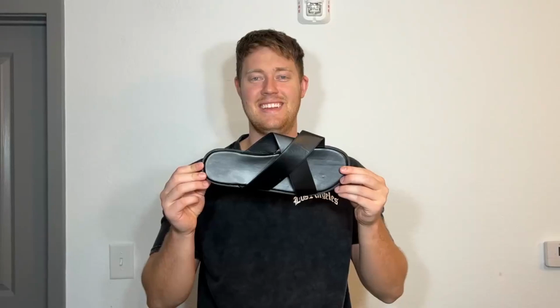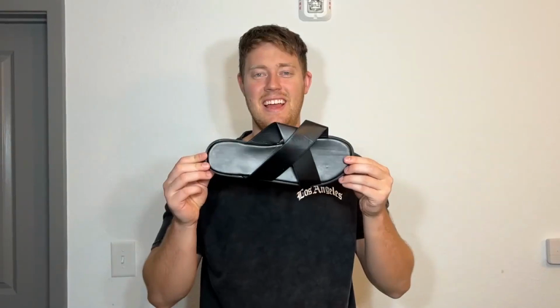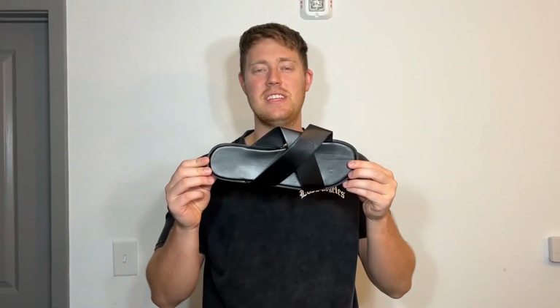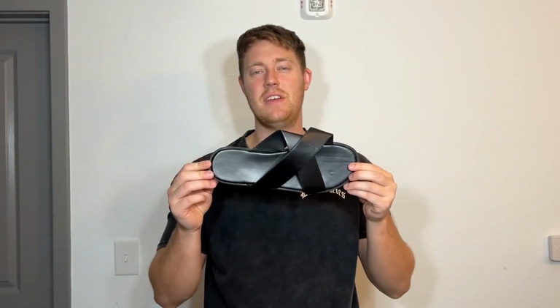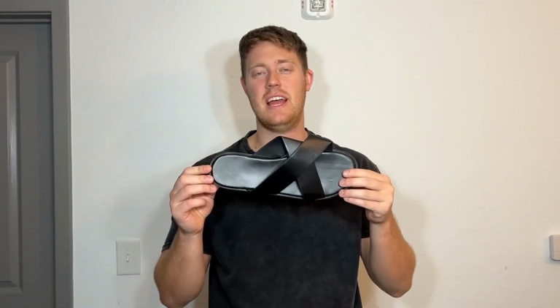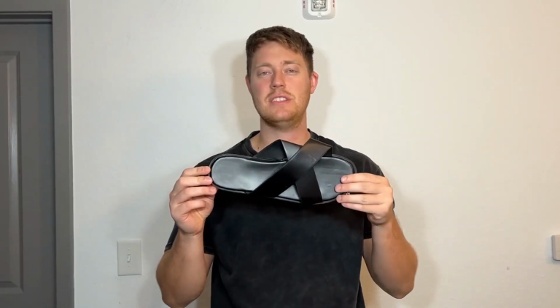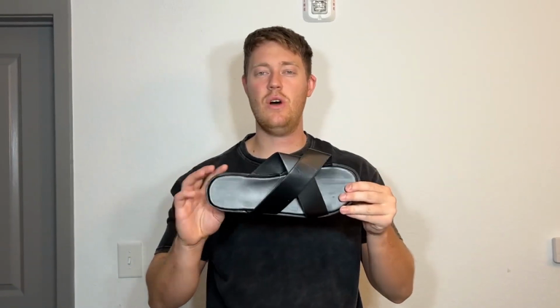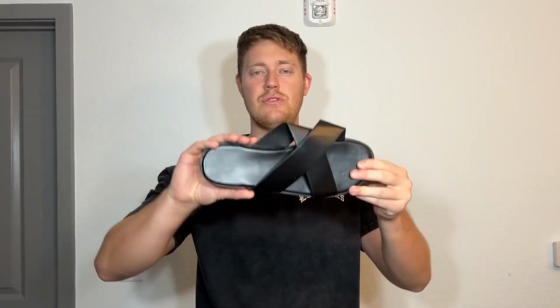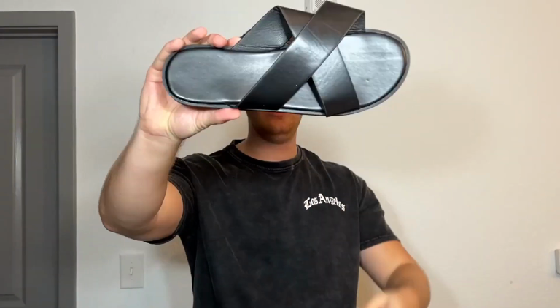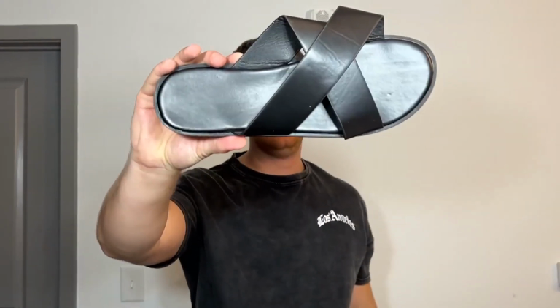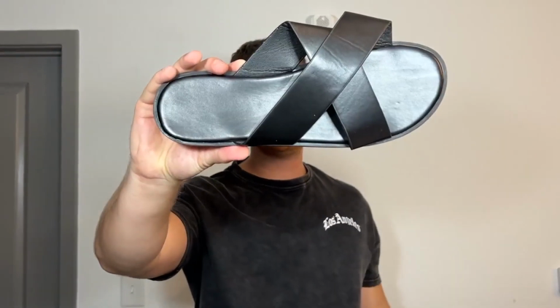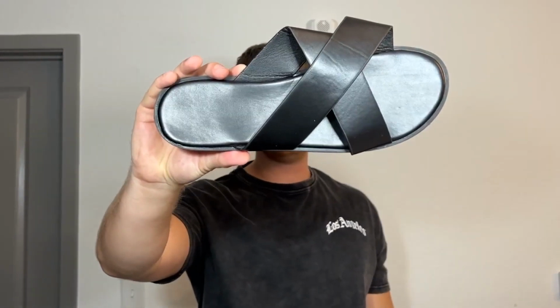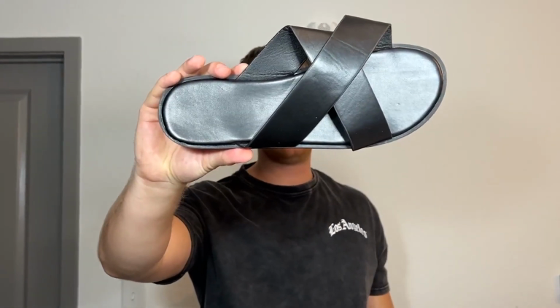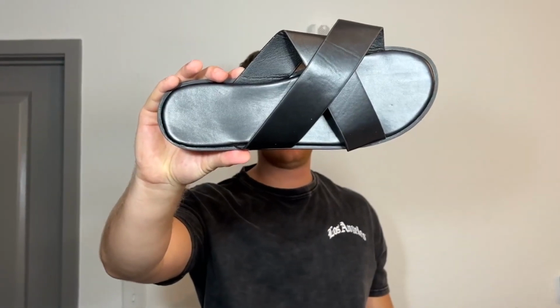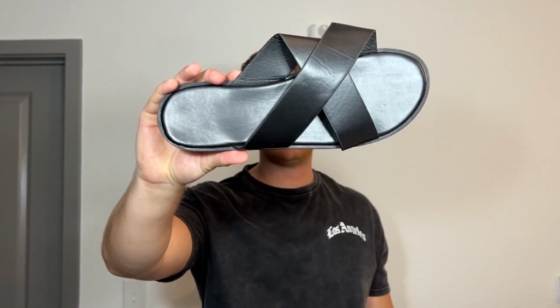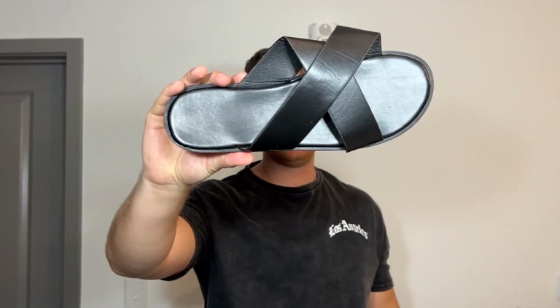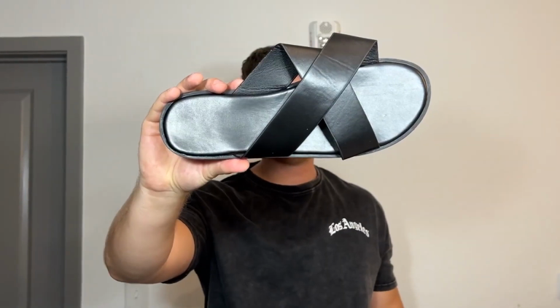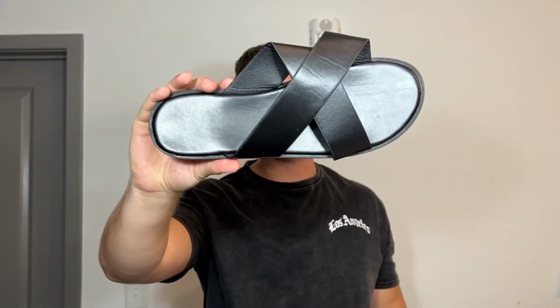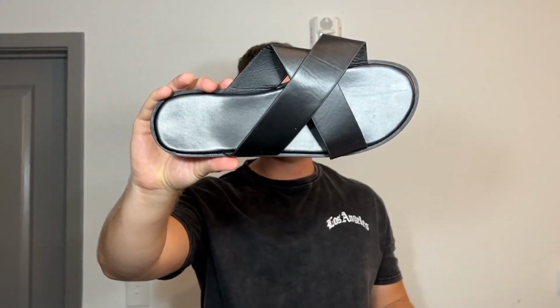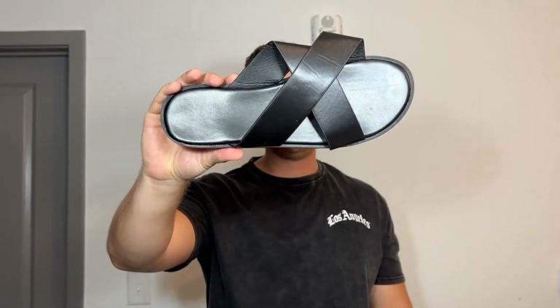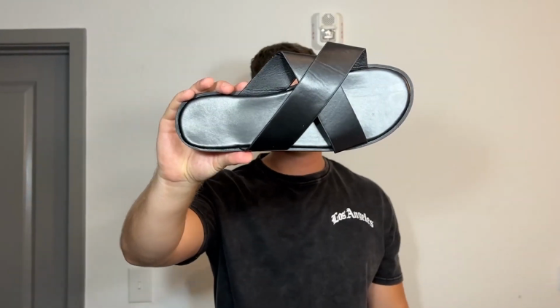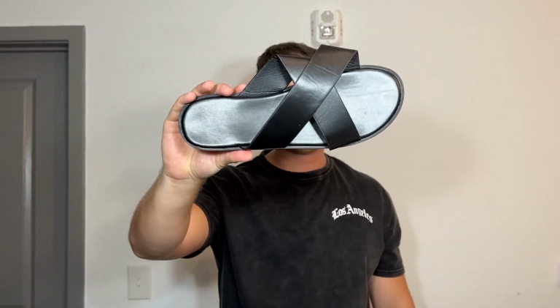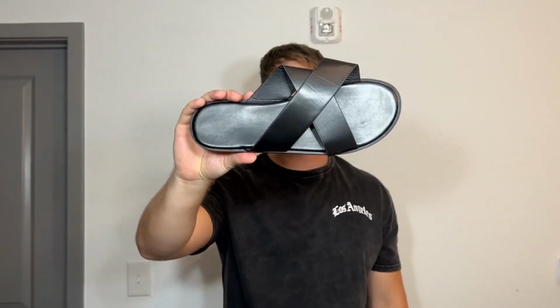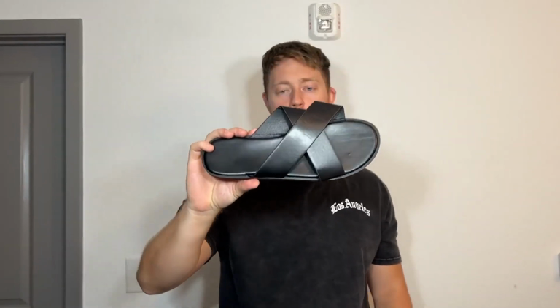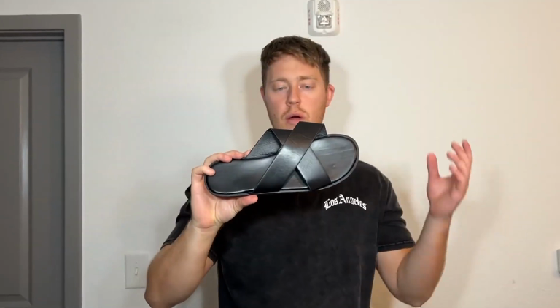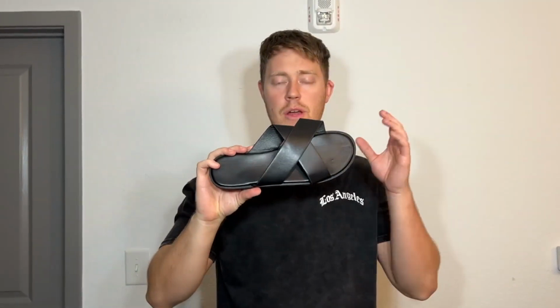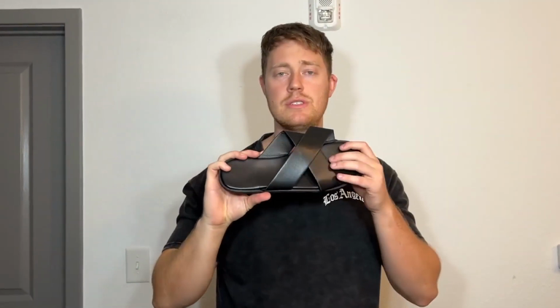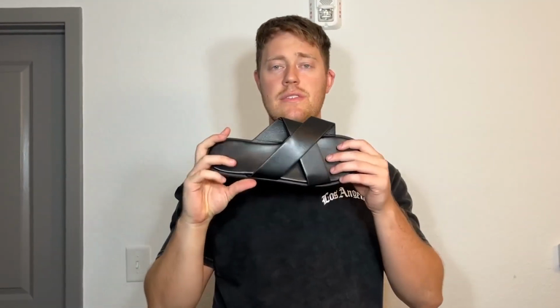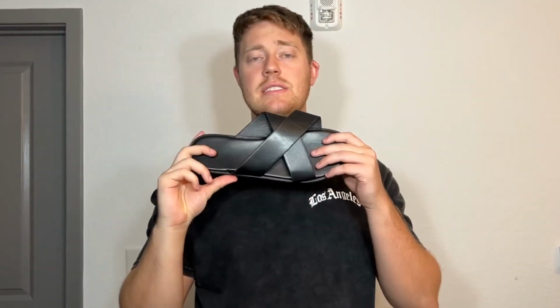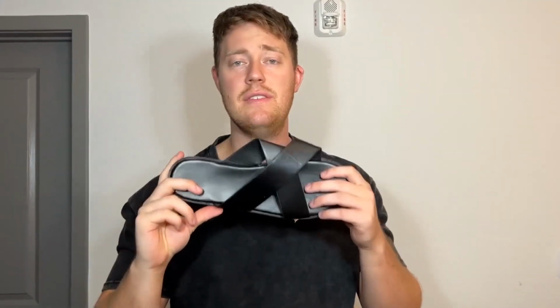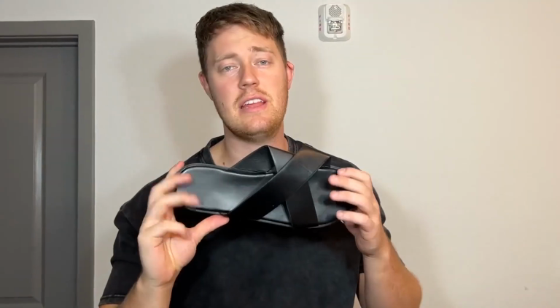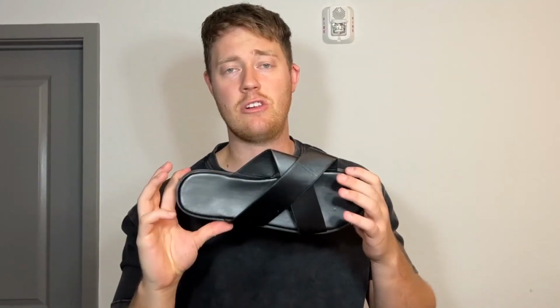Hello, today I'm very excited to bring to you an honest review of these Gore Glitter Criss-Cross Double Band Slippers. These double band slippers are very high quality. I went with my normal size of a size 11 and they fit great.